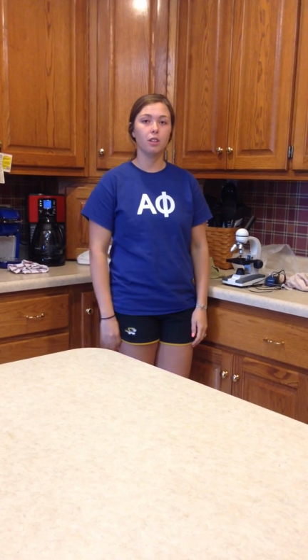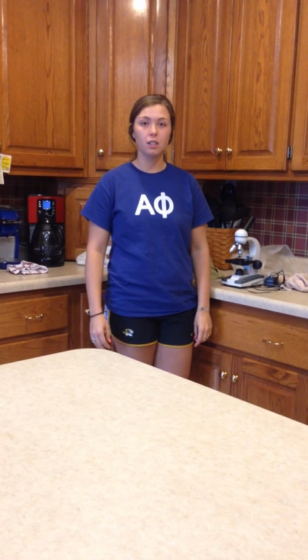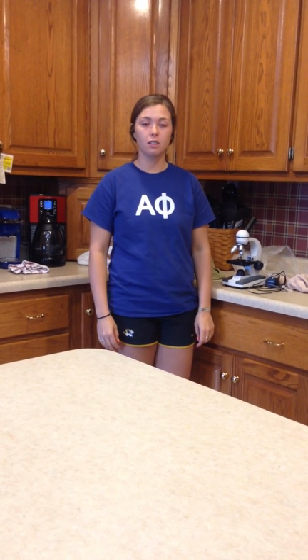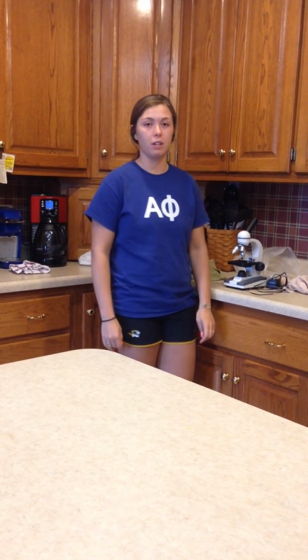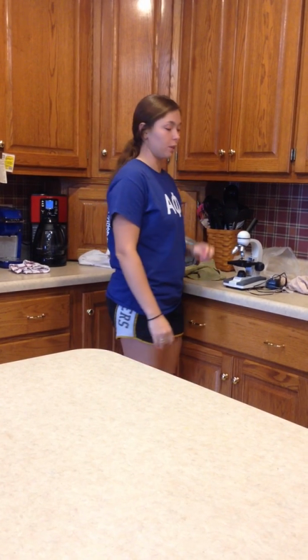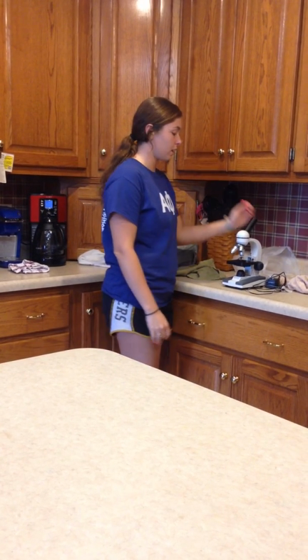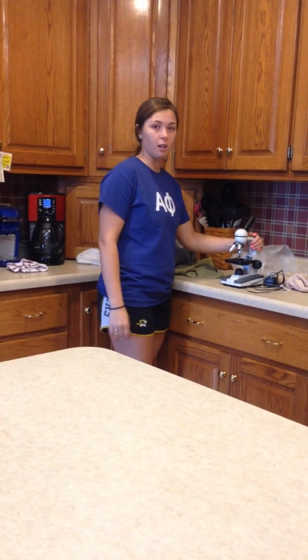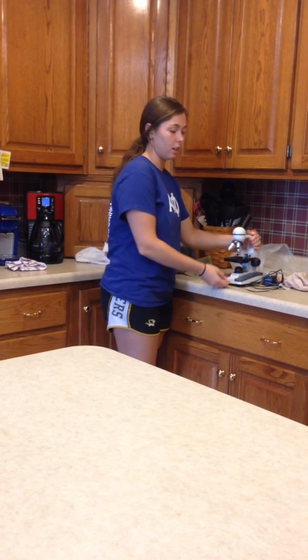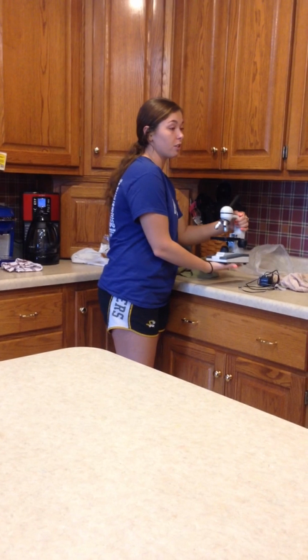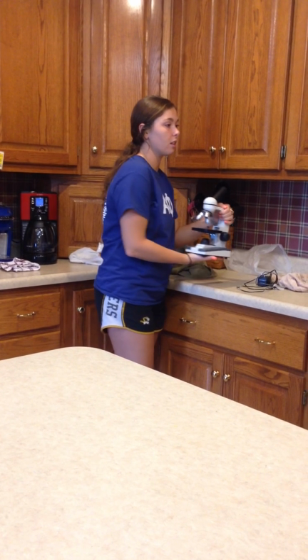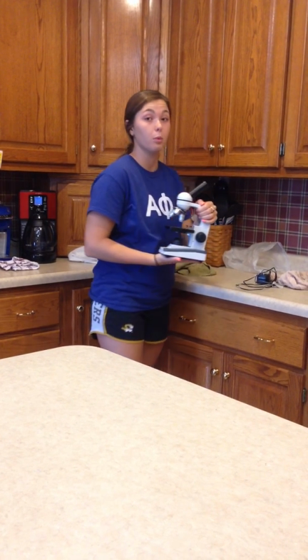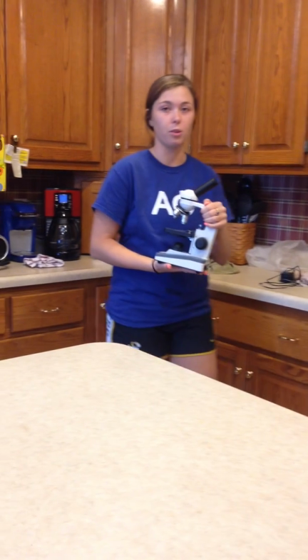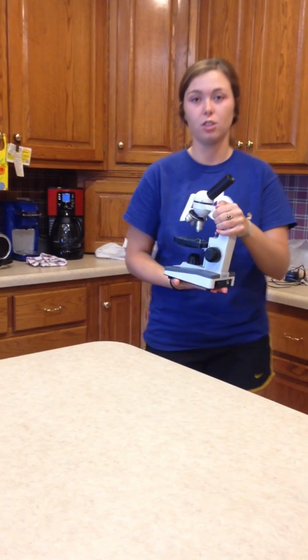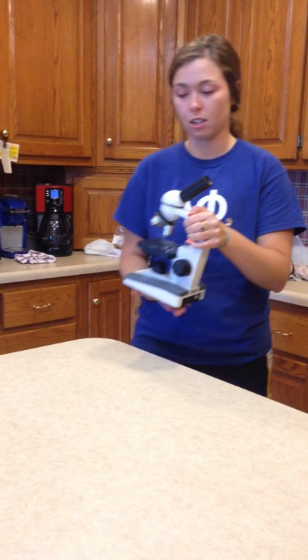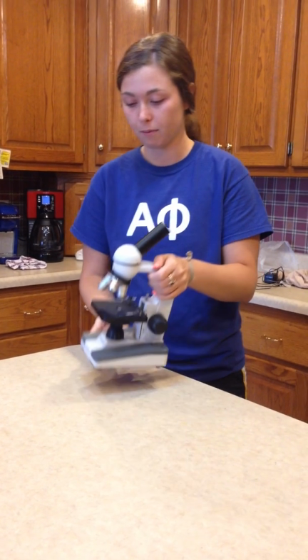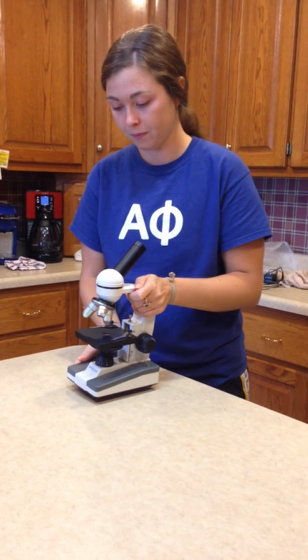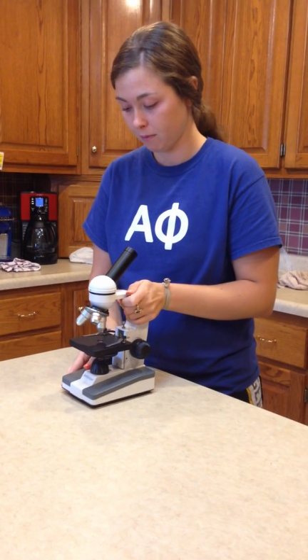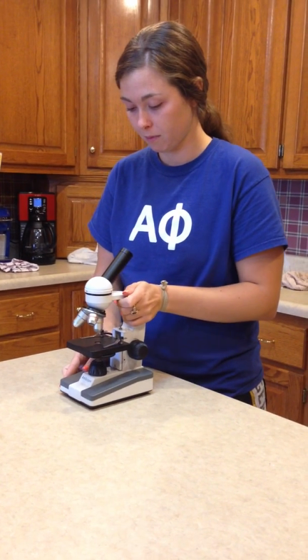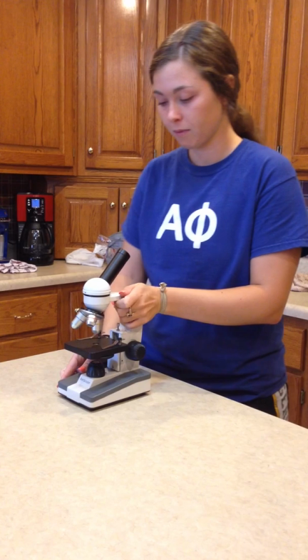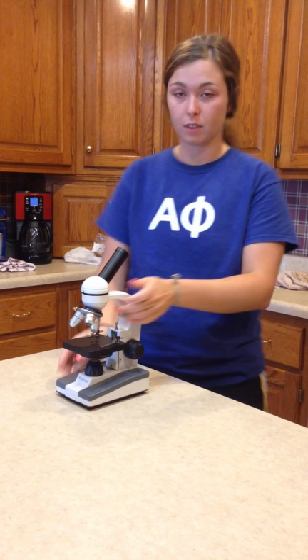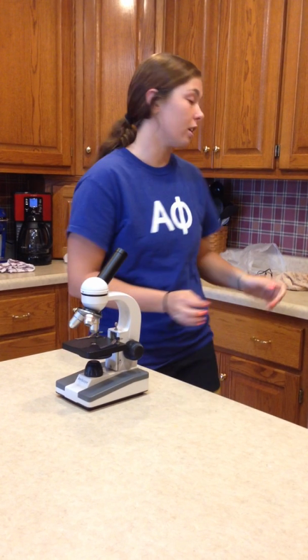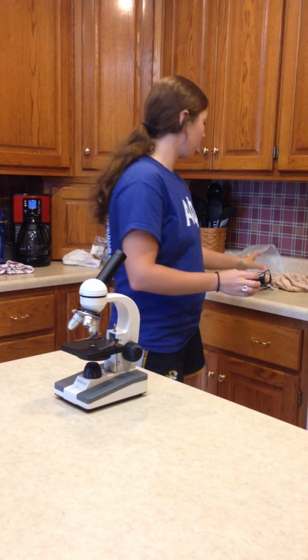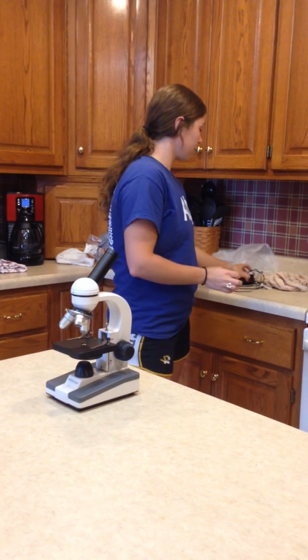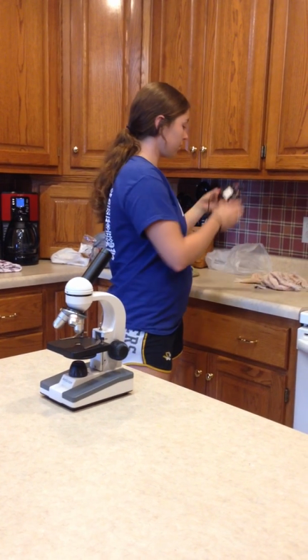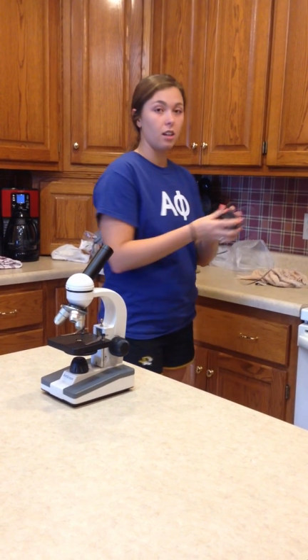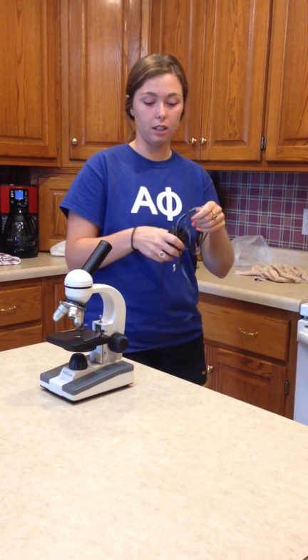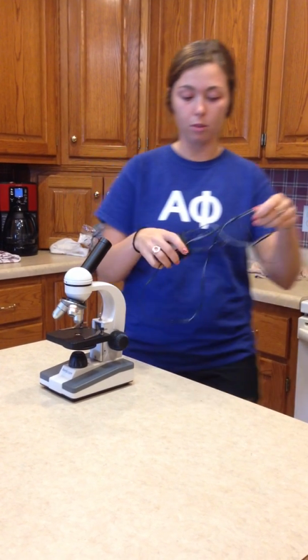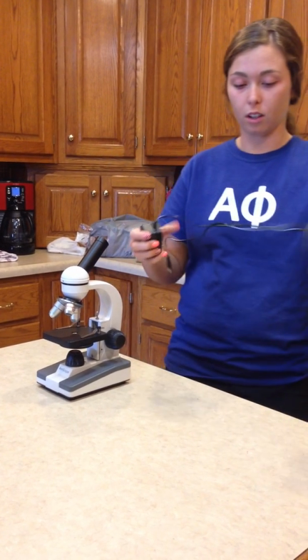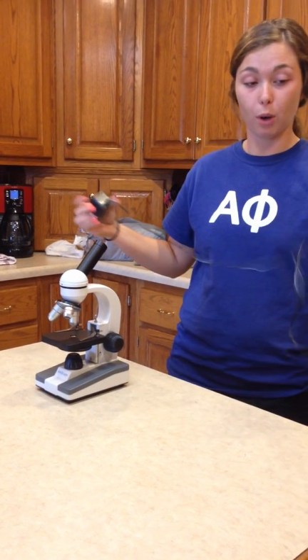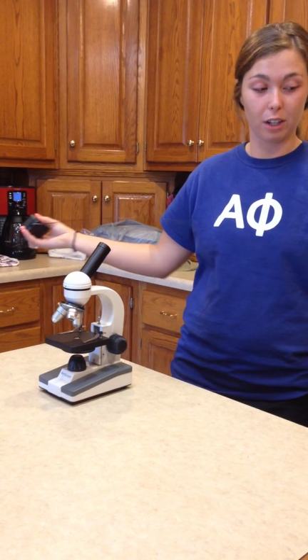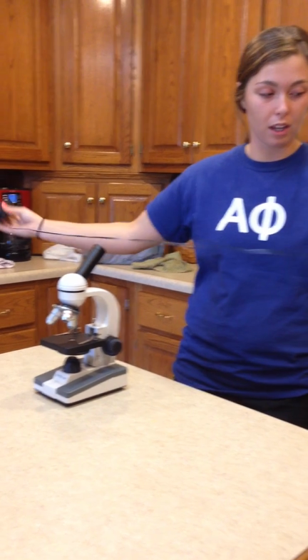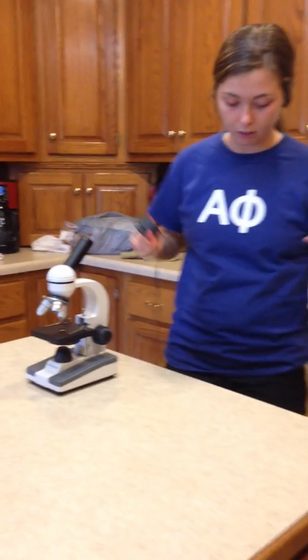To carefully carry your microscope, you place one hand on the arm and one hand underneath, and carry it with both hands to your destination. You then take your cord and plug it in both into your microscope and to the outlet.